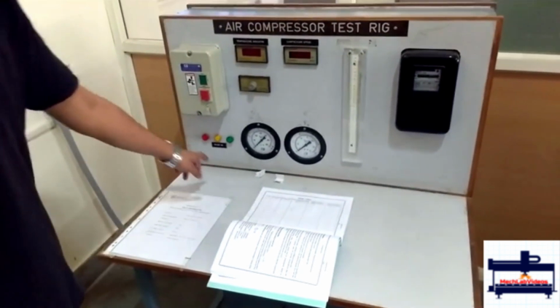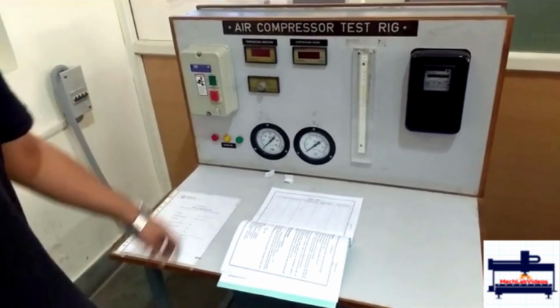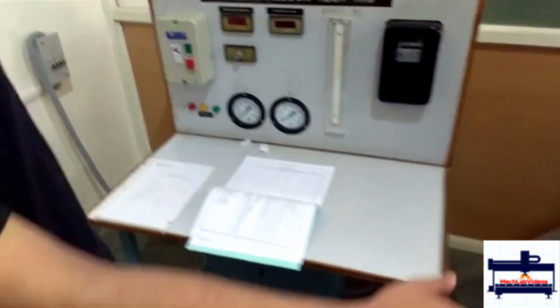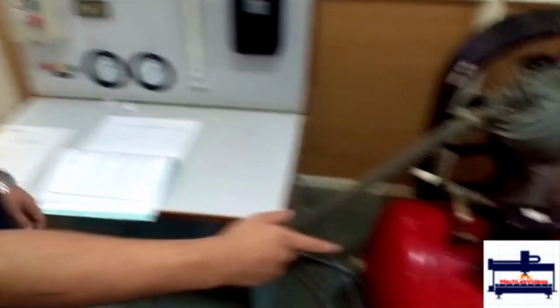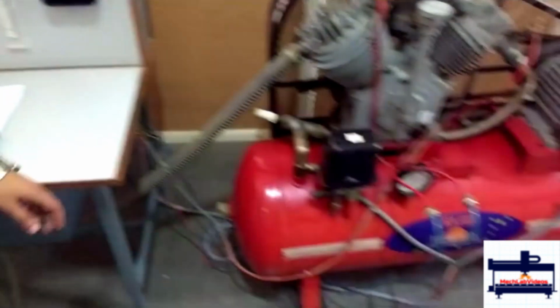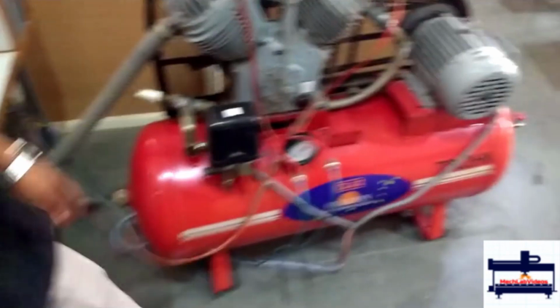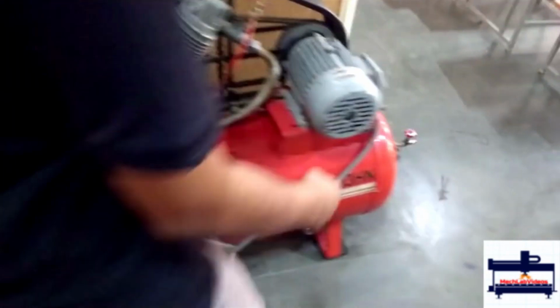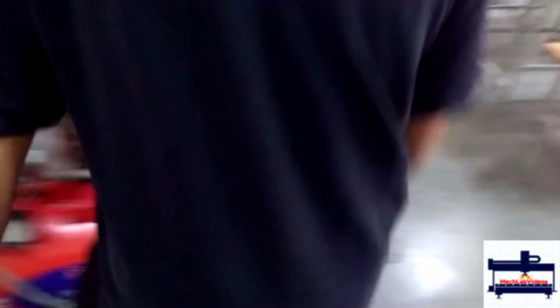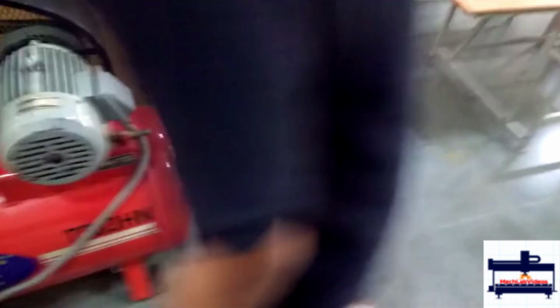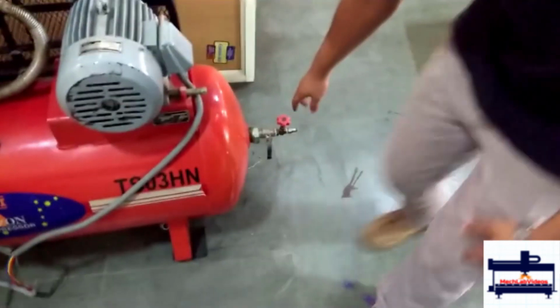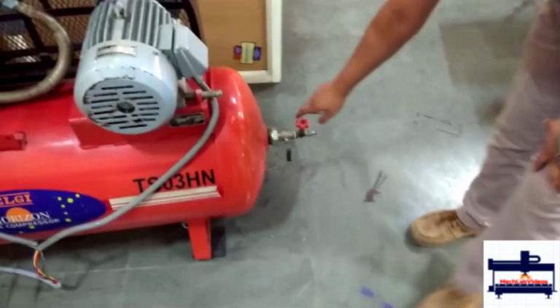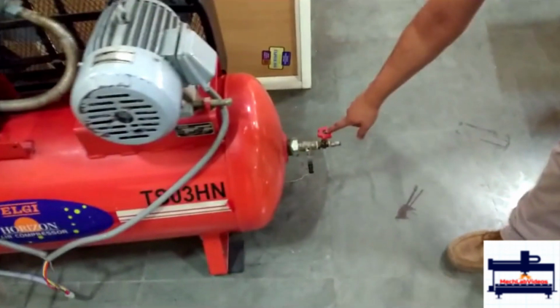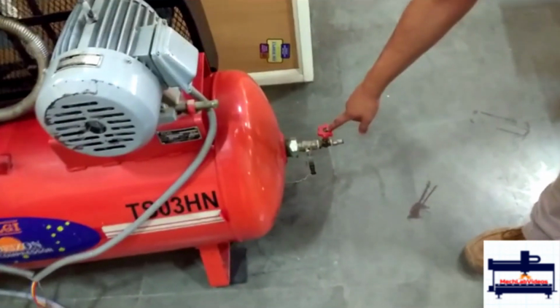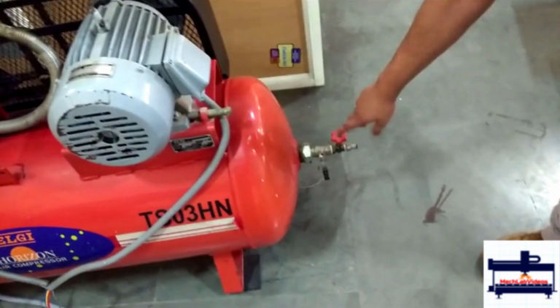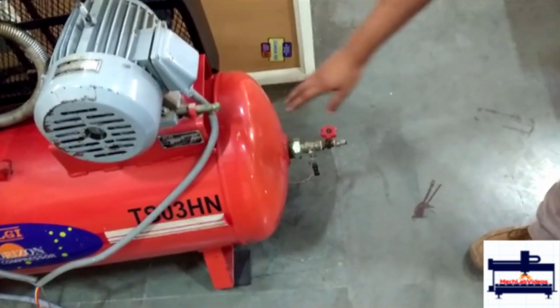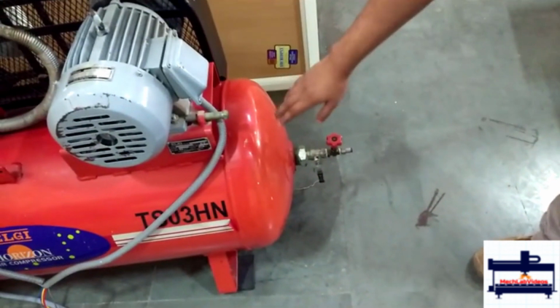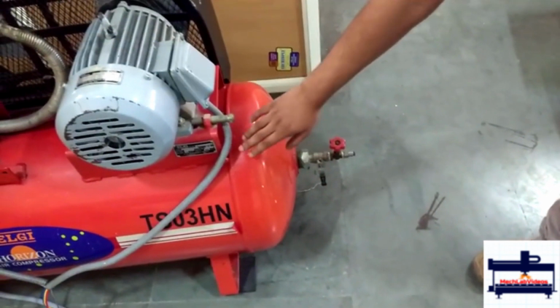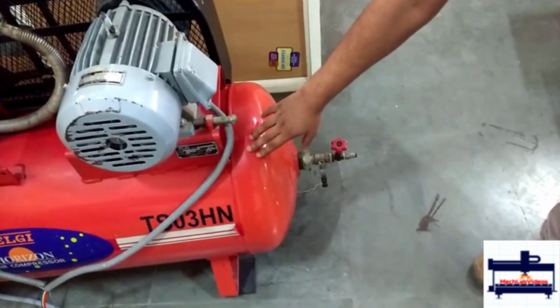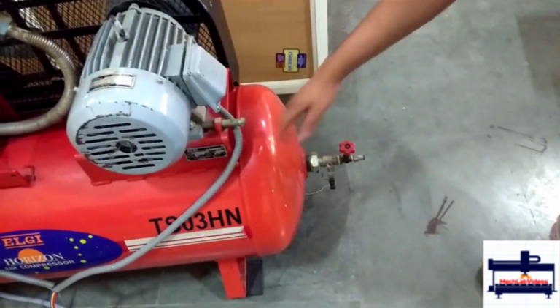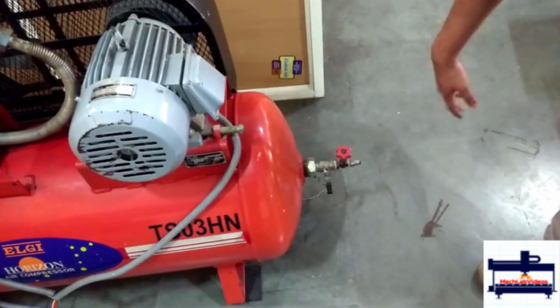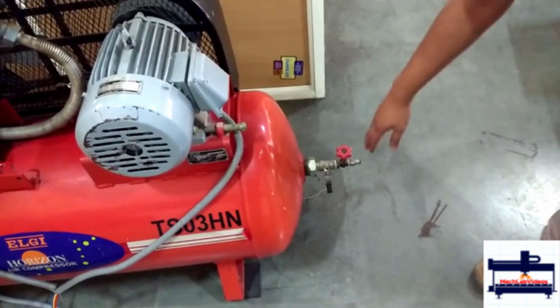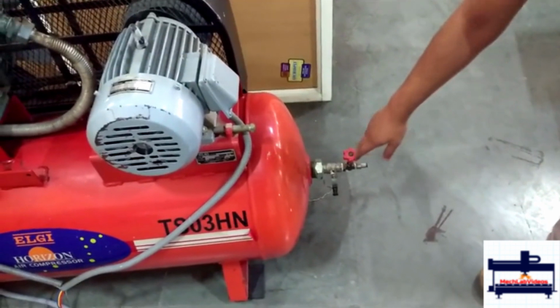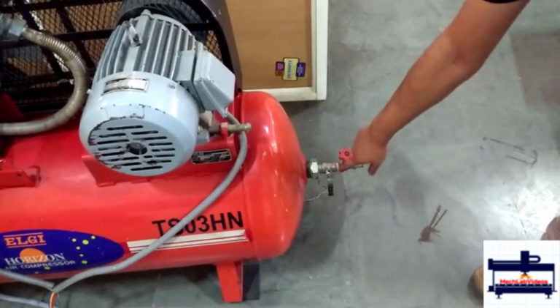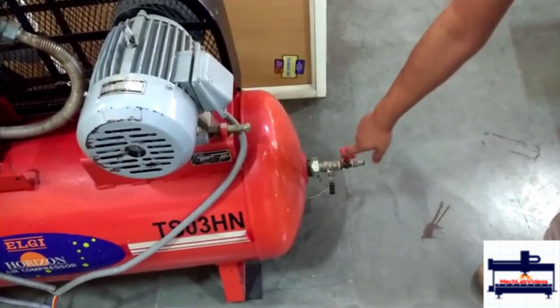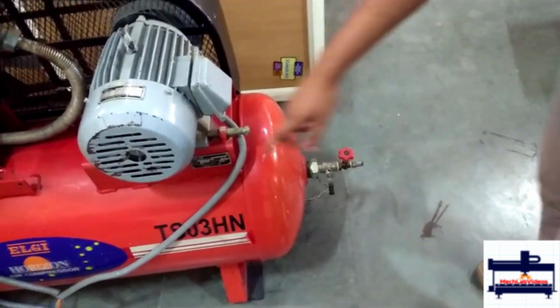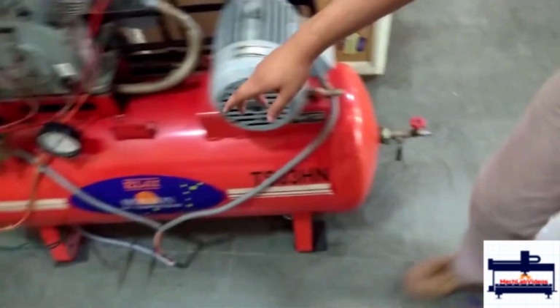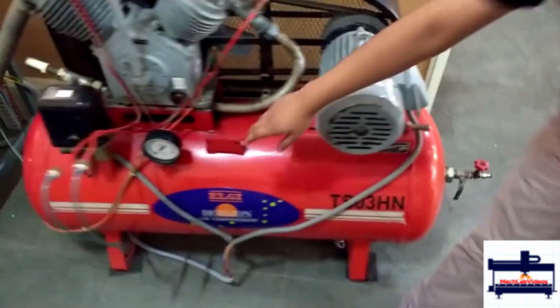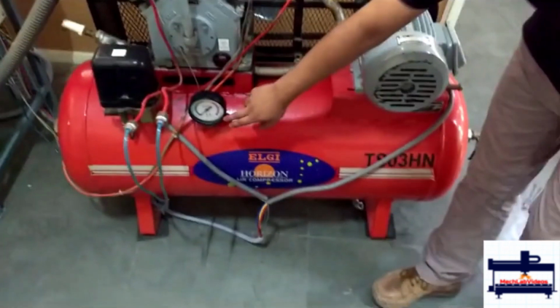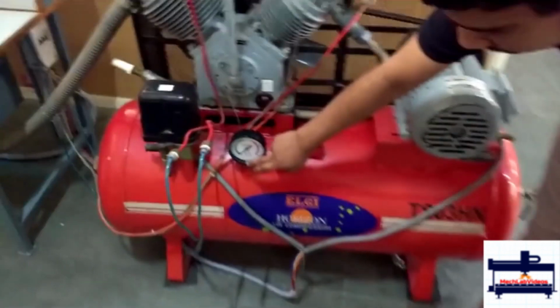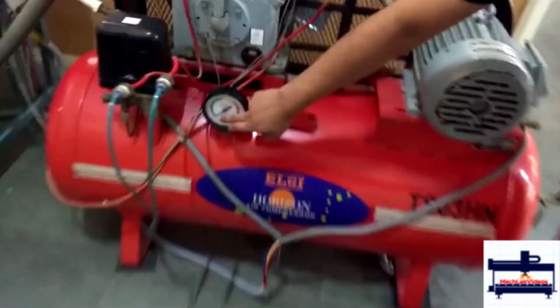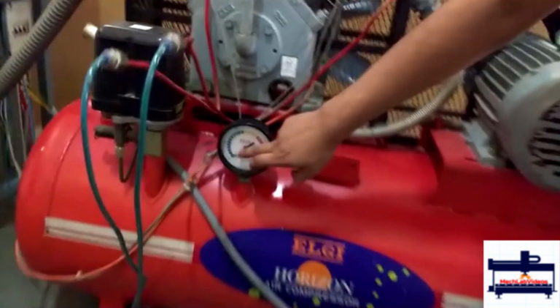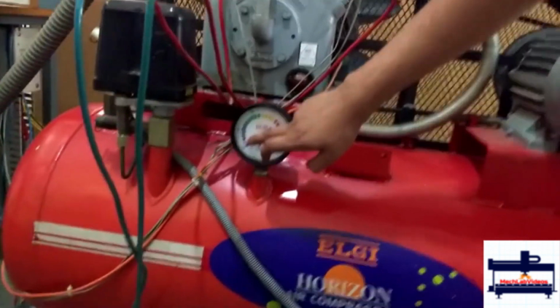First thing you do is you close this valve. Before the experiment starts, open the valve and make sure all the air in the cylinder has been released, then turn it off and wait for this needle to point at 1.